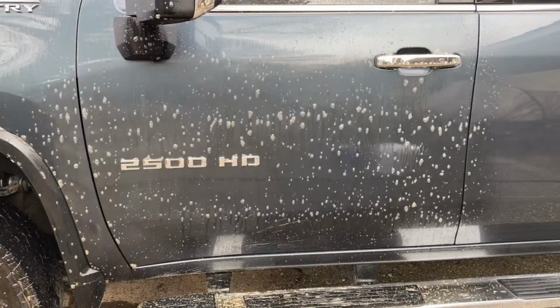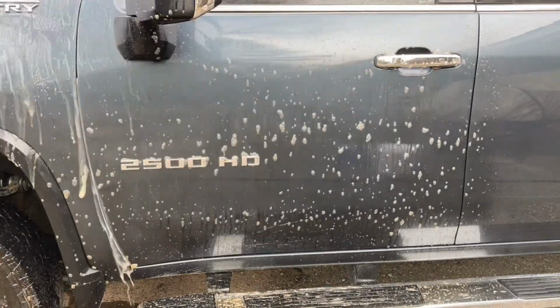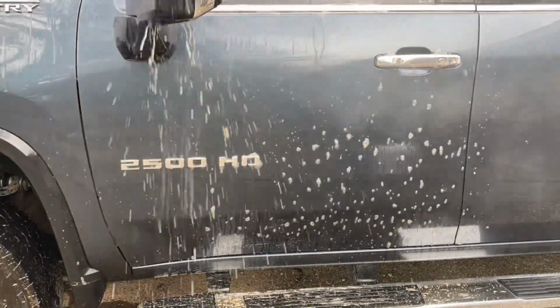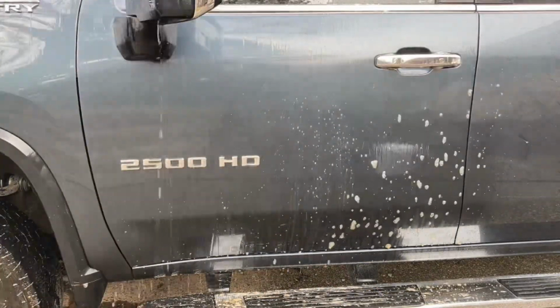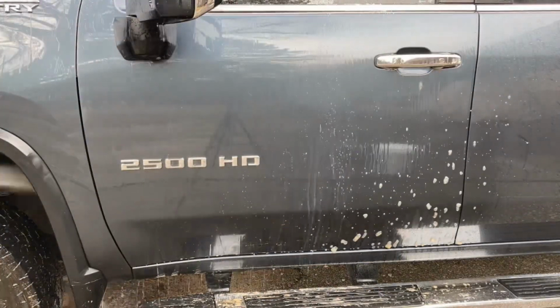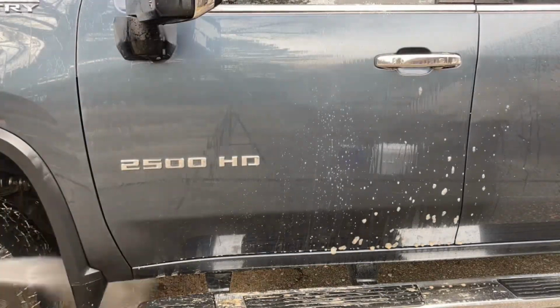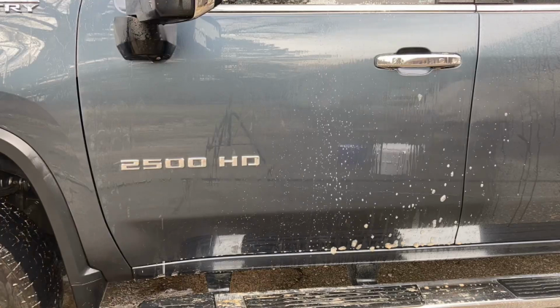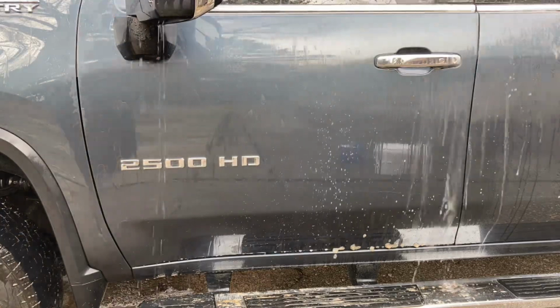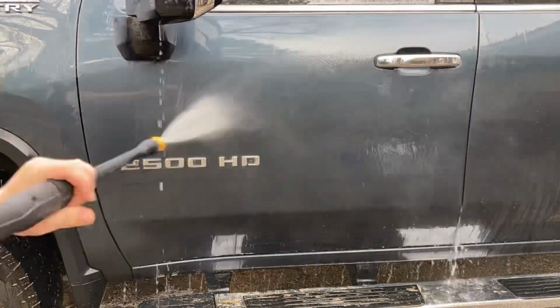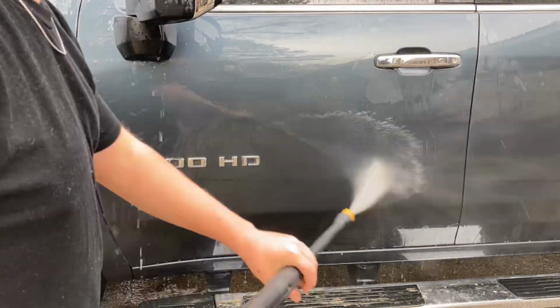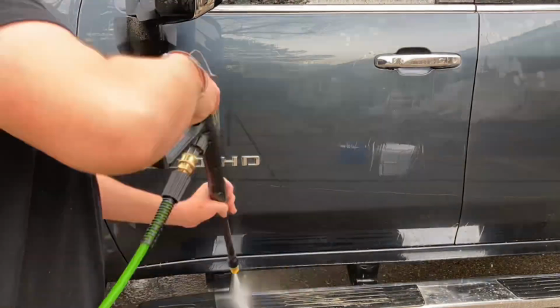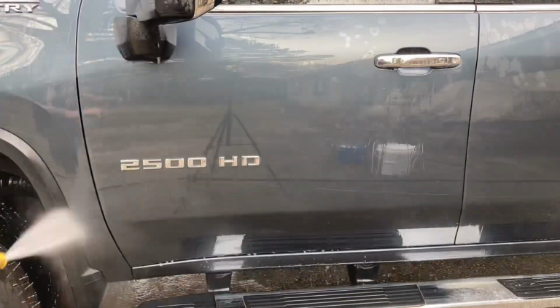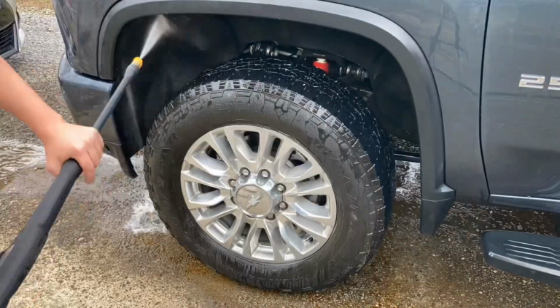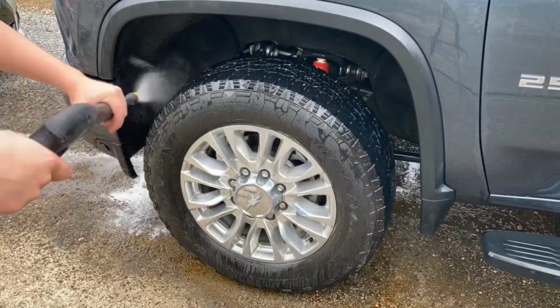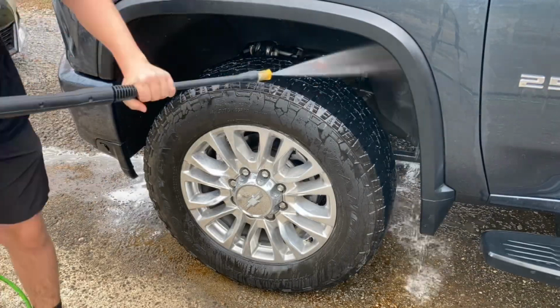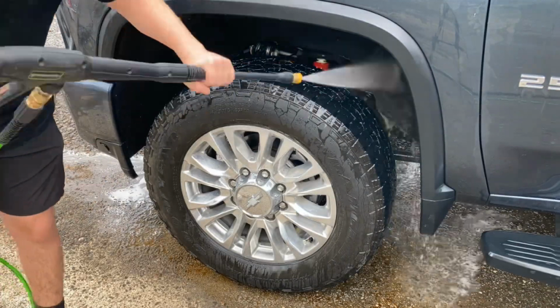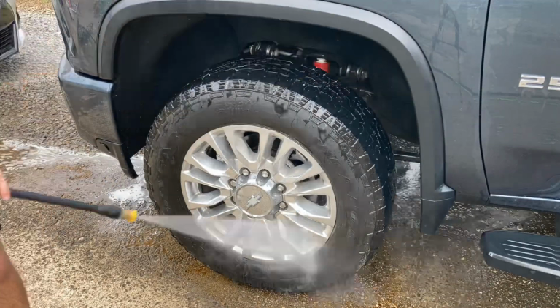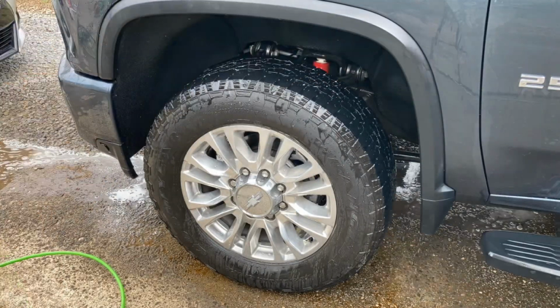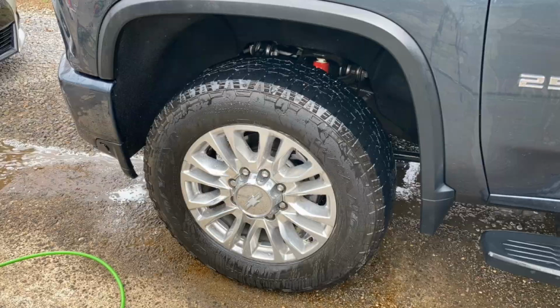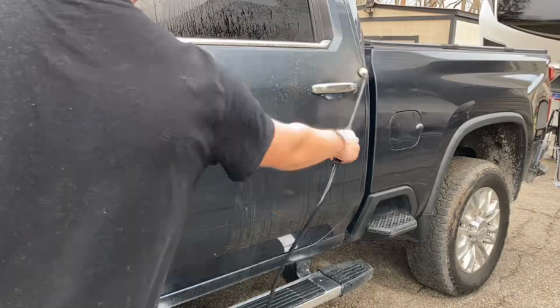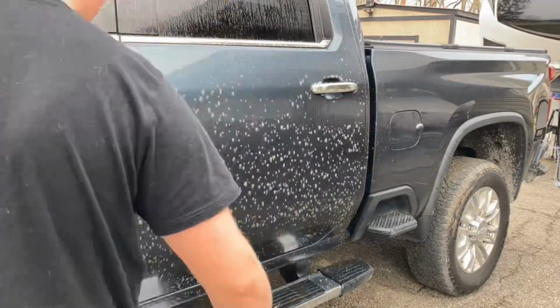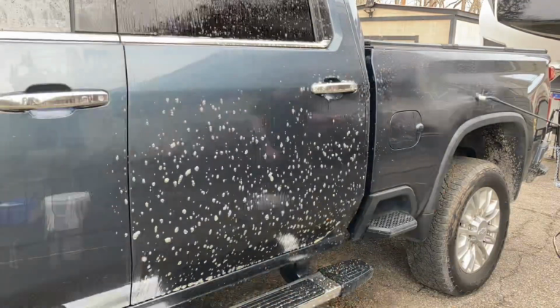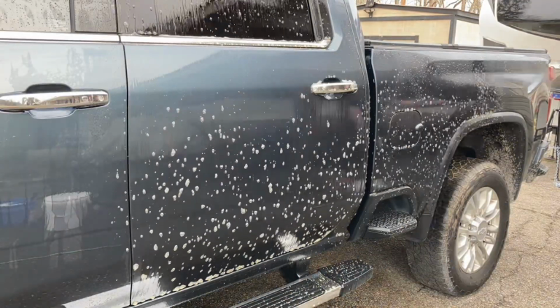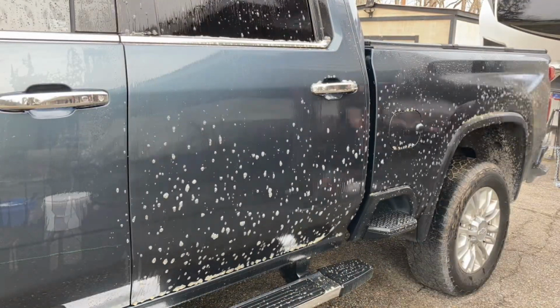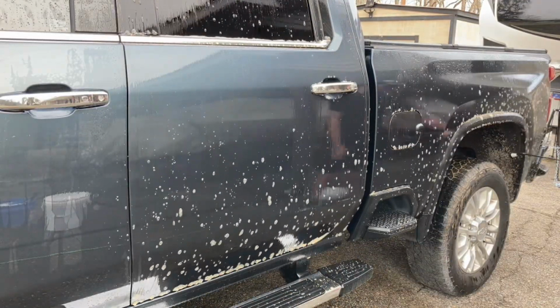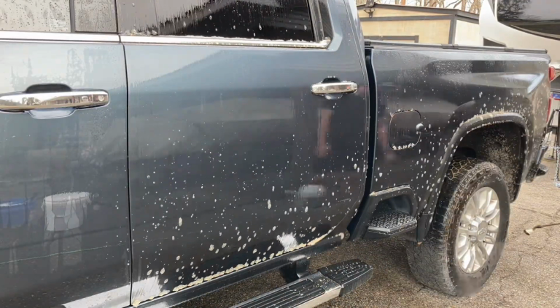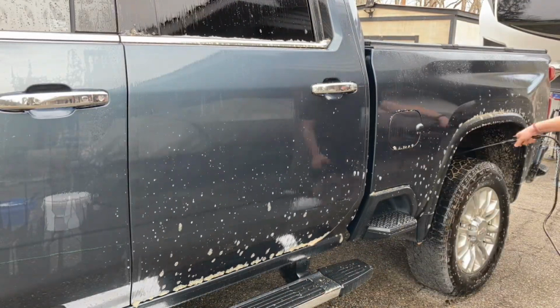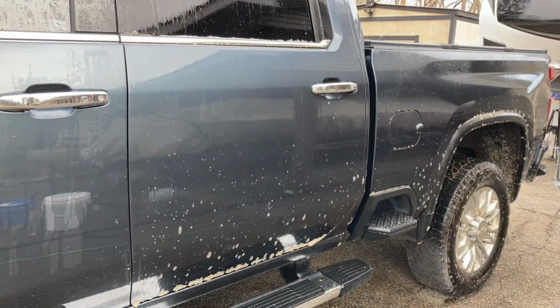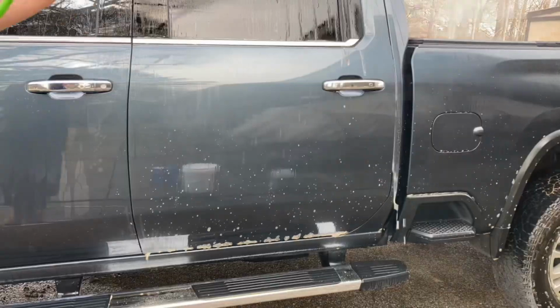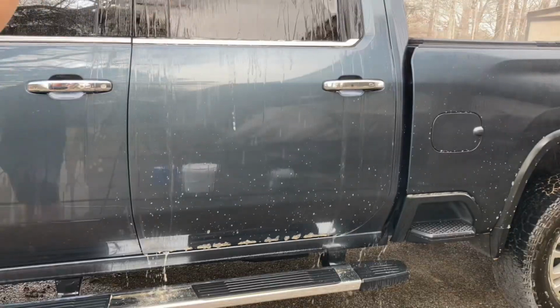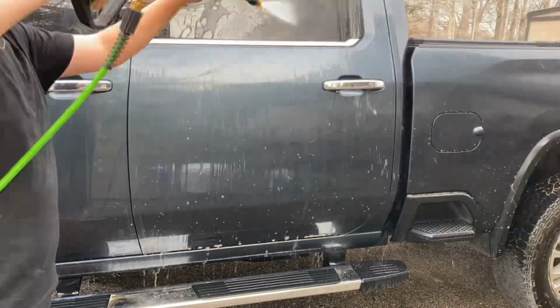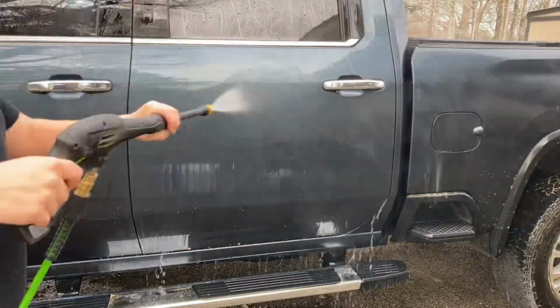Right here I'm using Dark Fury, I believe a 10-to-1 on my pump sprayer, just to break up all the surface dirt and grime before we go in with the wash. I'm just spraying it down on every panel and then pressure washing it off.